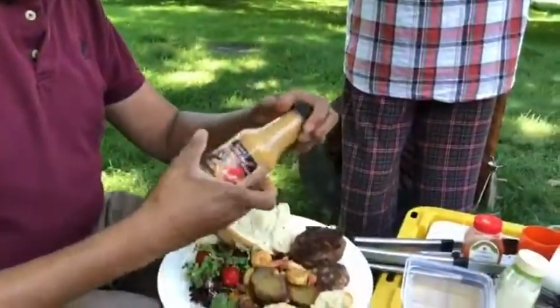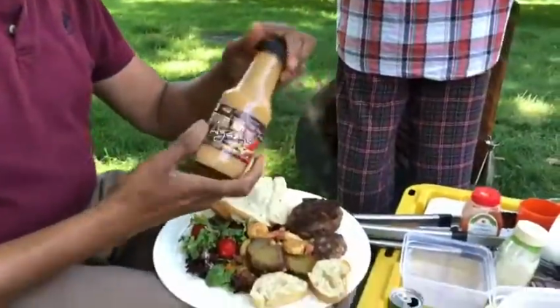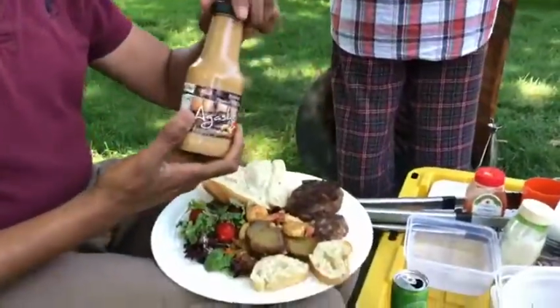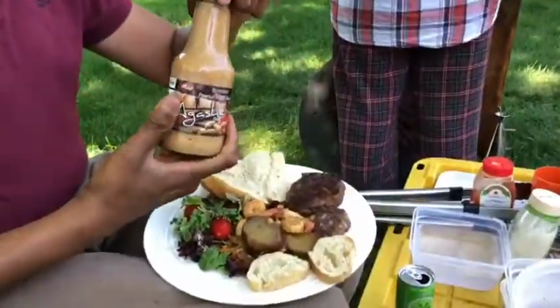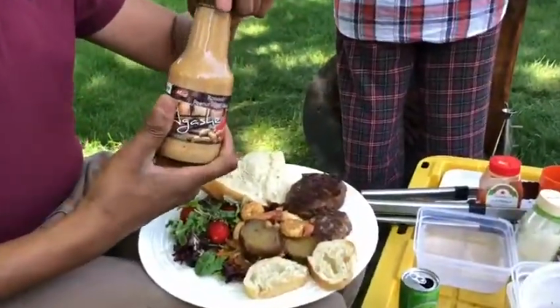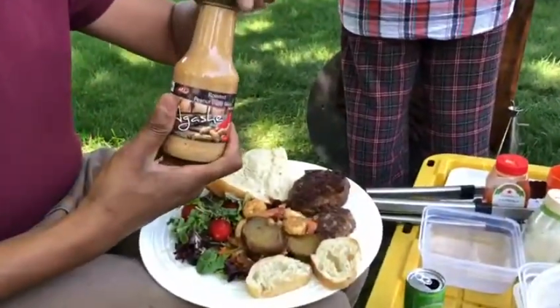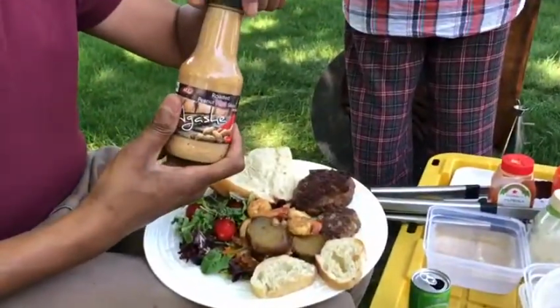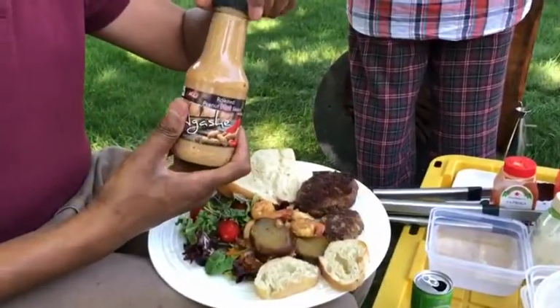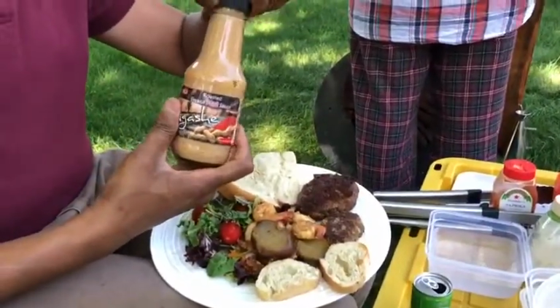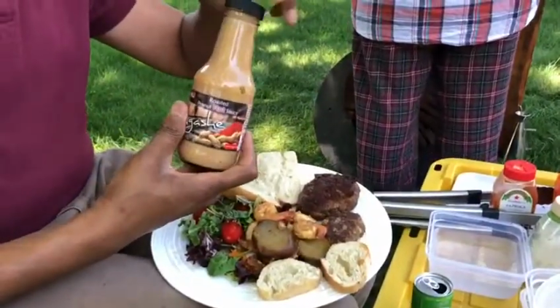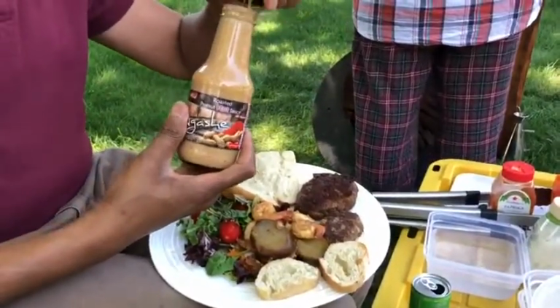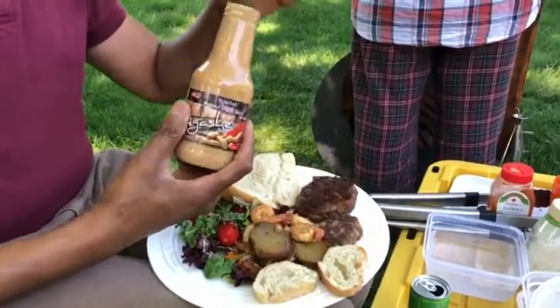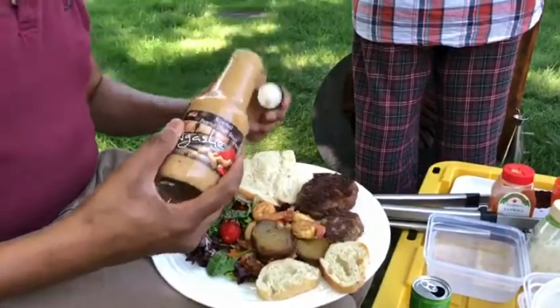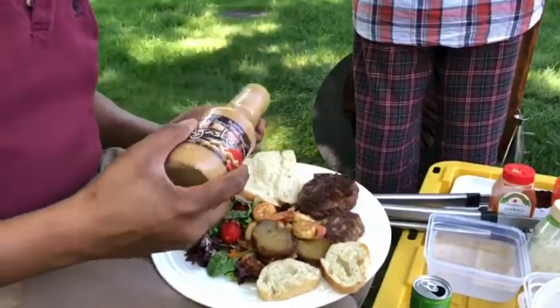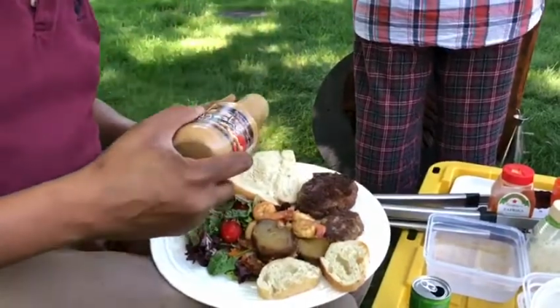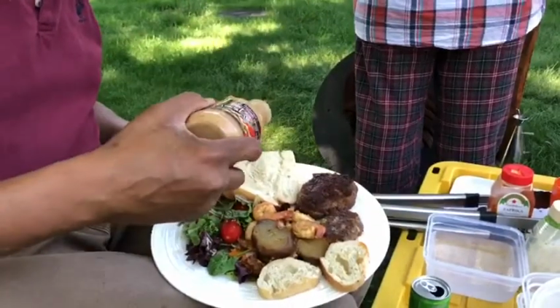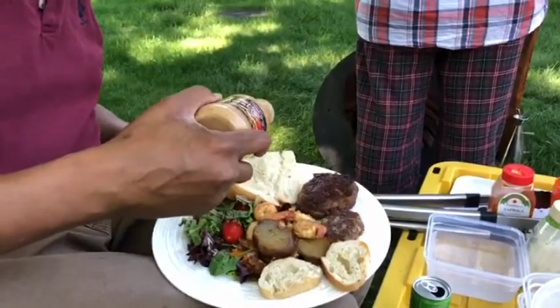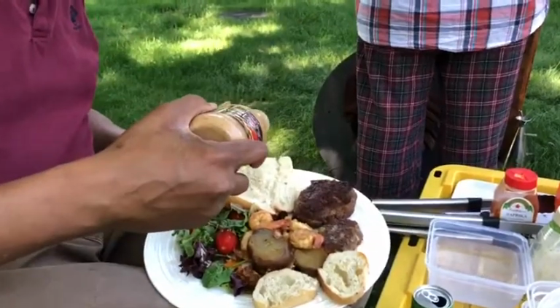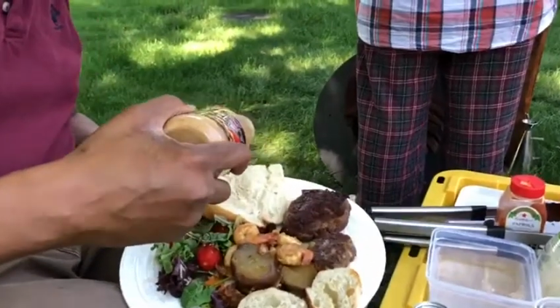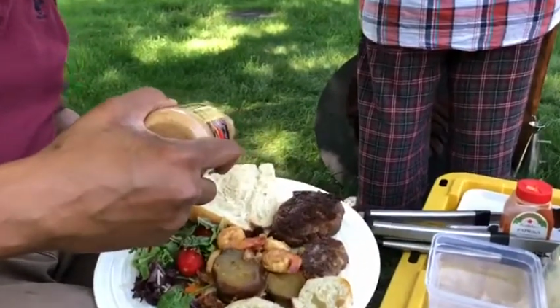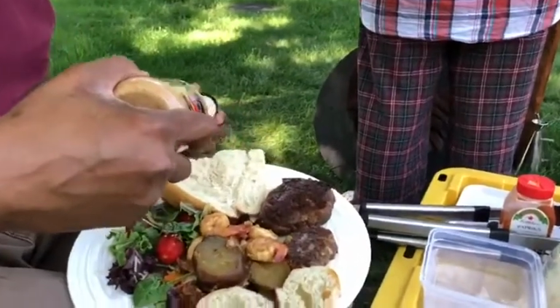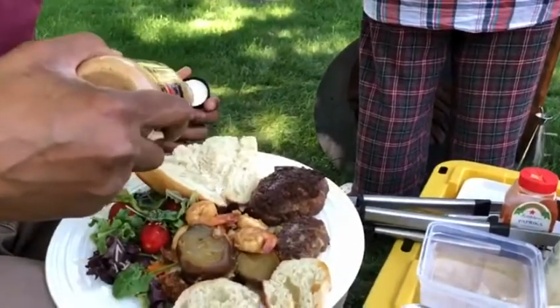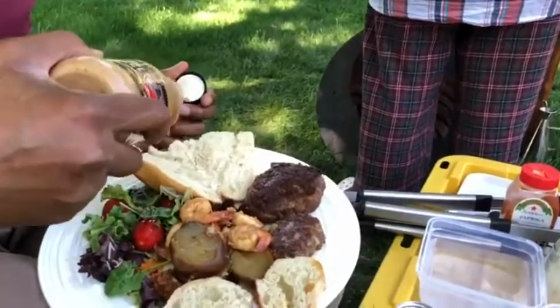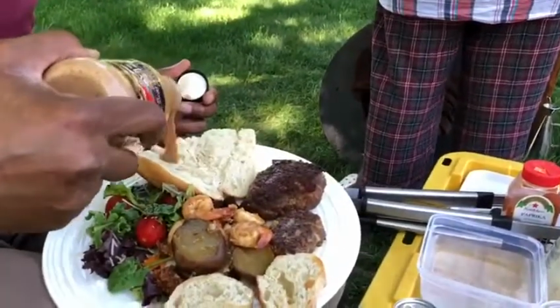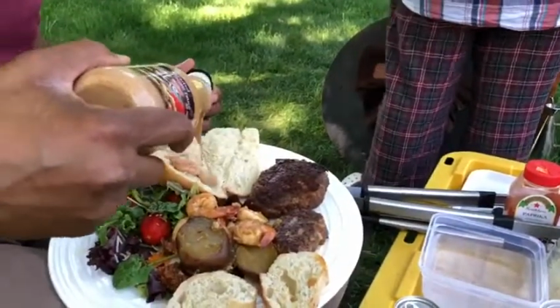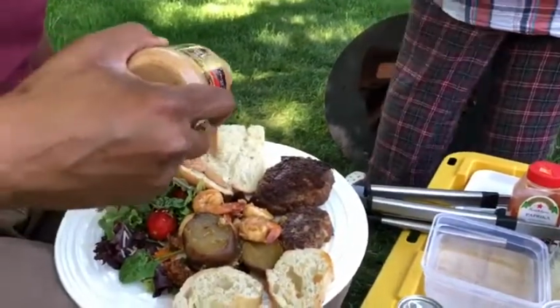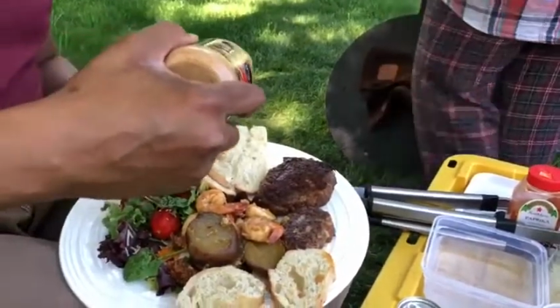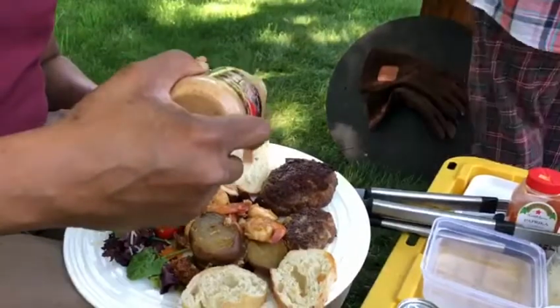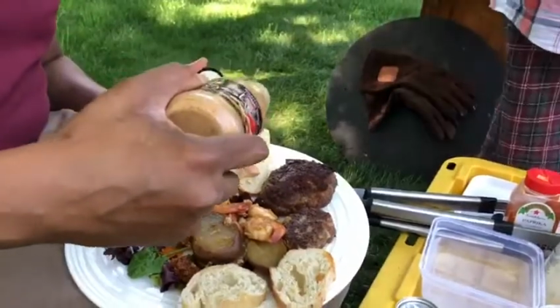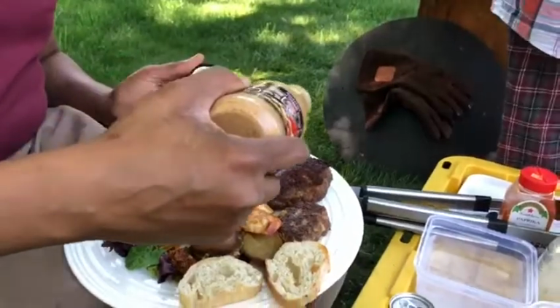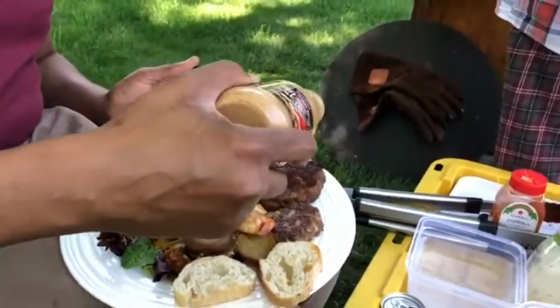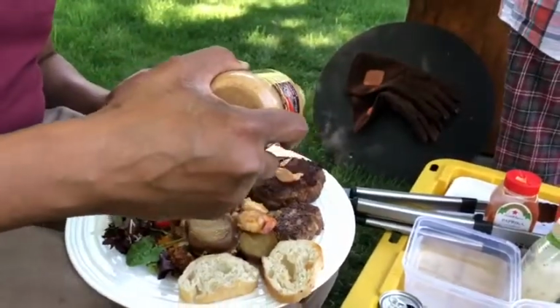Last but not least, add some Agaché hot sauce. This hot sauce is delicious — it makes every dining occasion special.